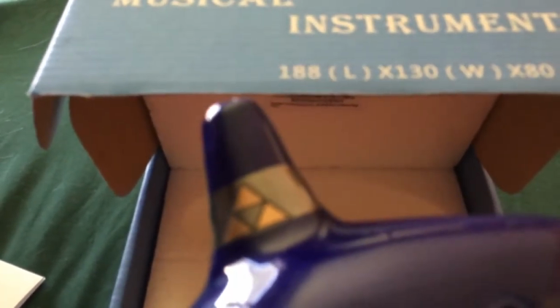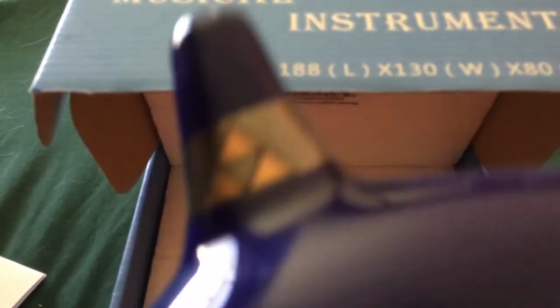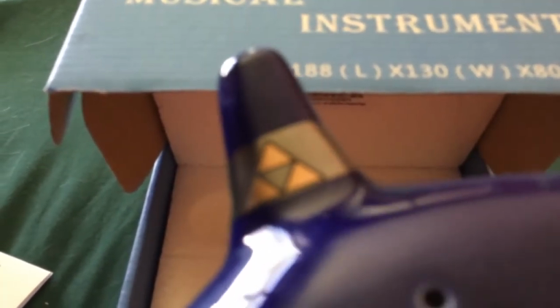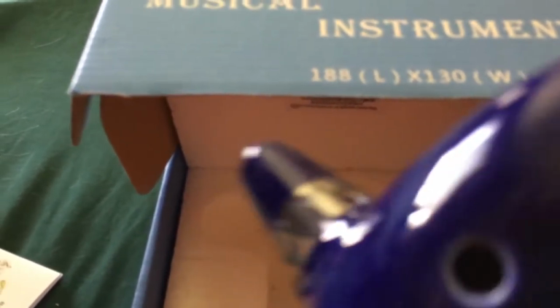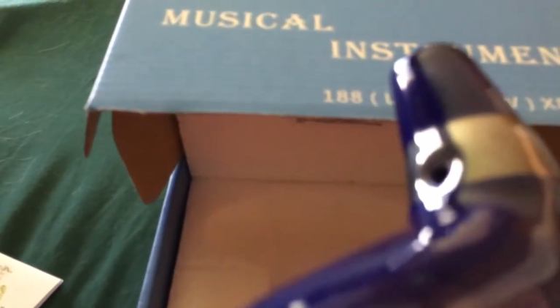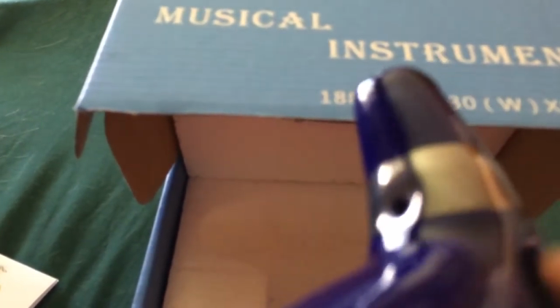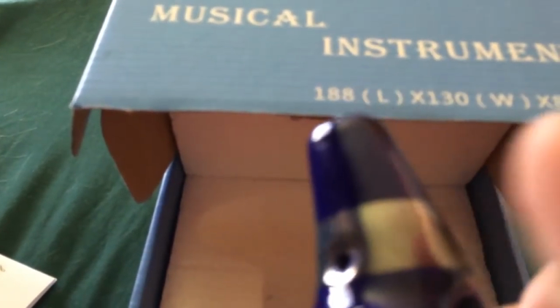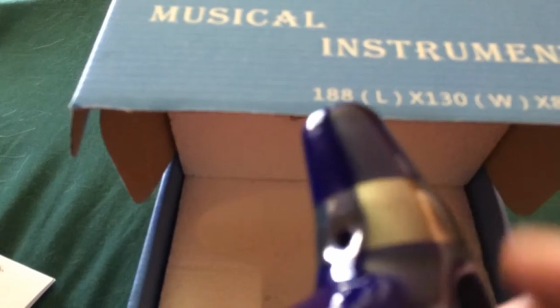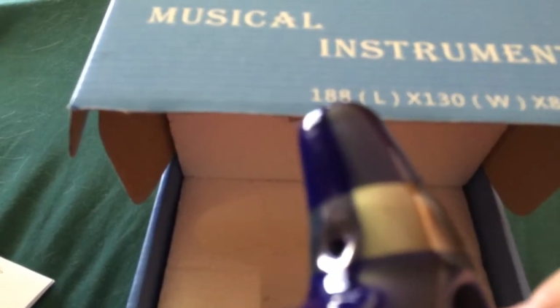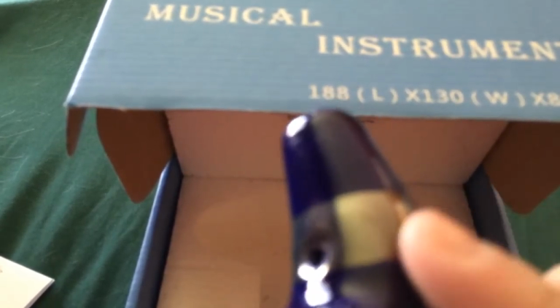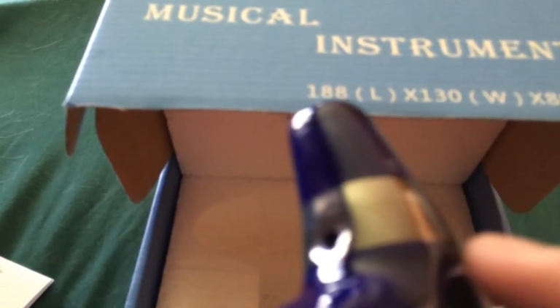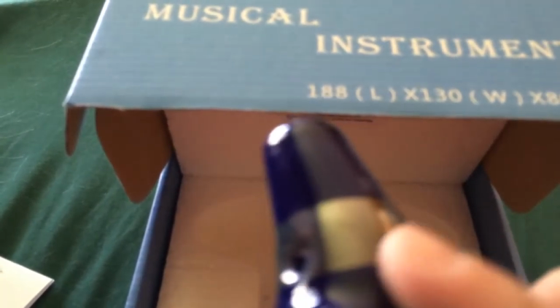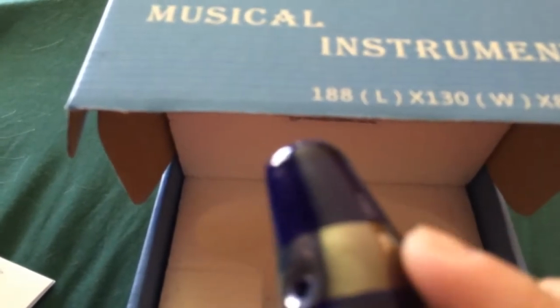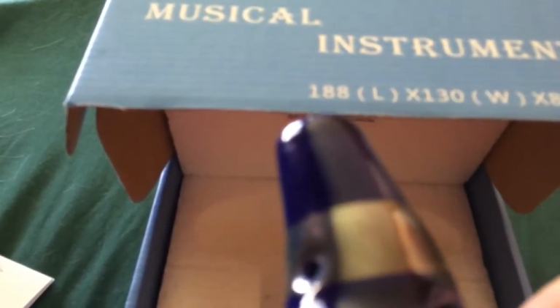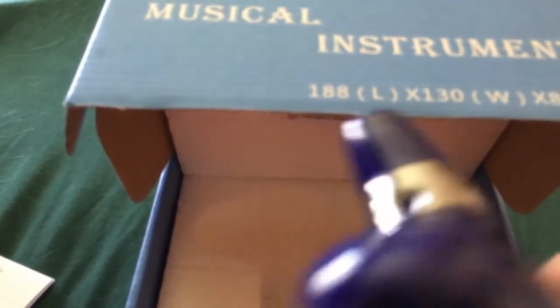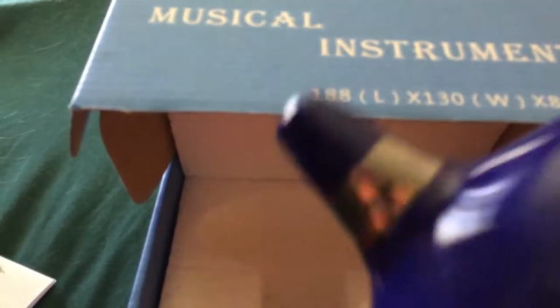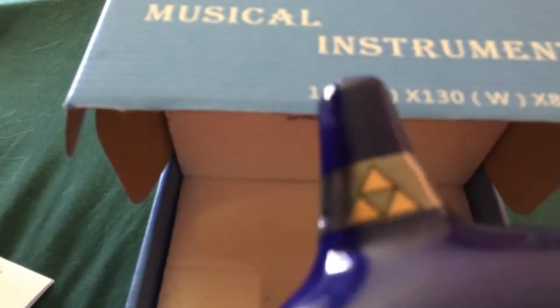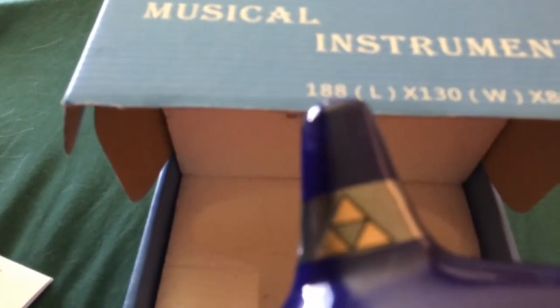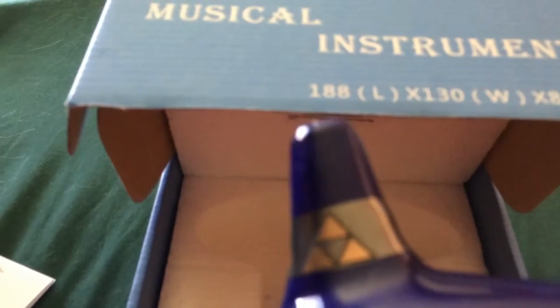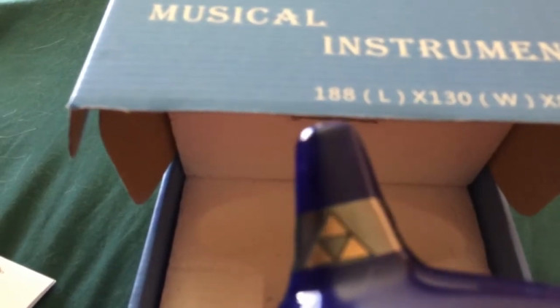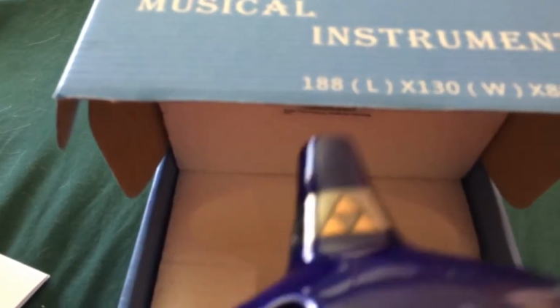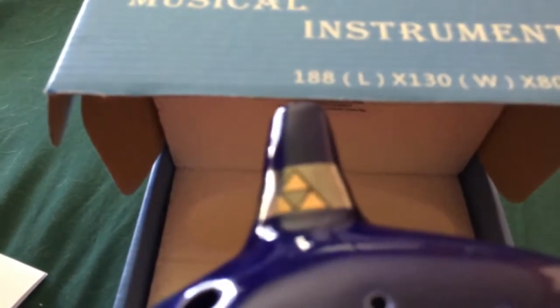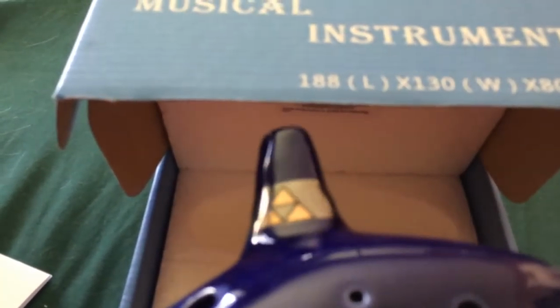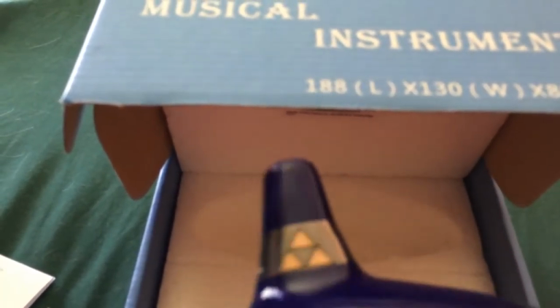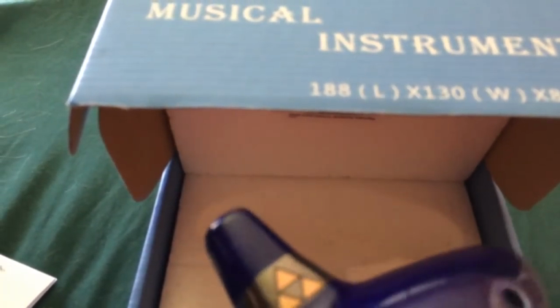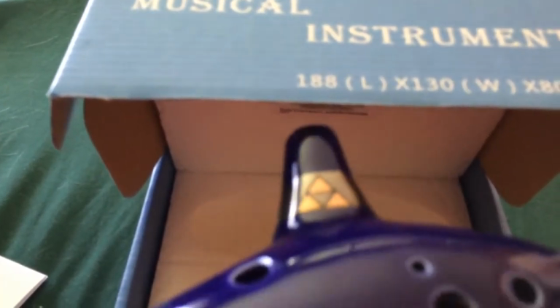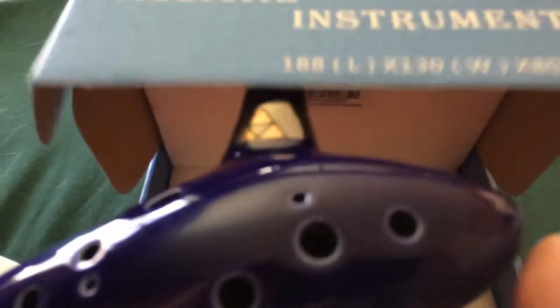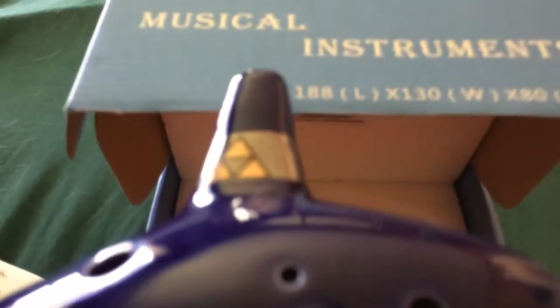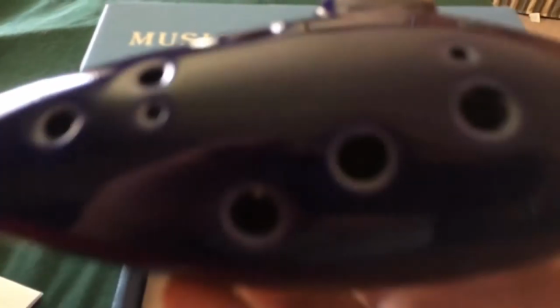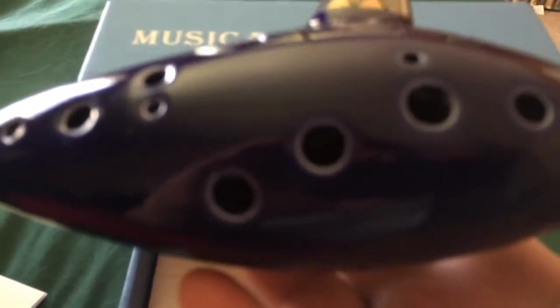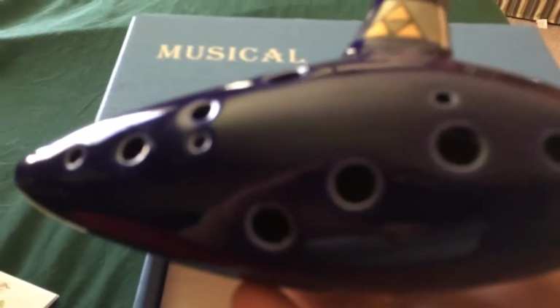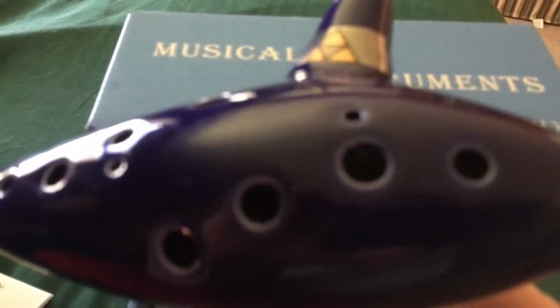I'll be perfectly honest — it feels like this Triforce could easily rub off, so I'm going to try not to touch it too much. I don't know if this paint is going to rub off or chip, so I'm going to leave that alone. I played with it a little bit.